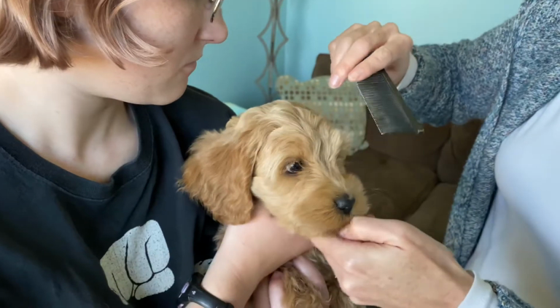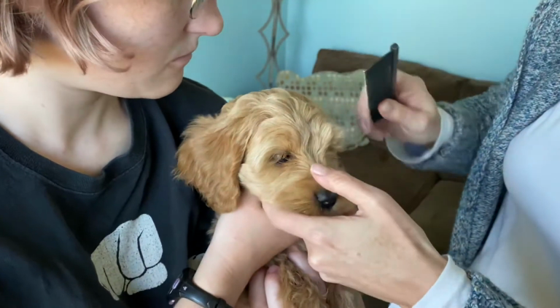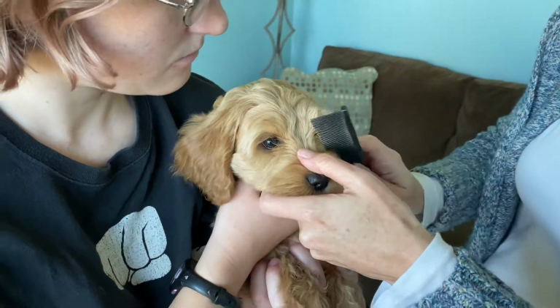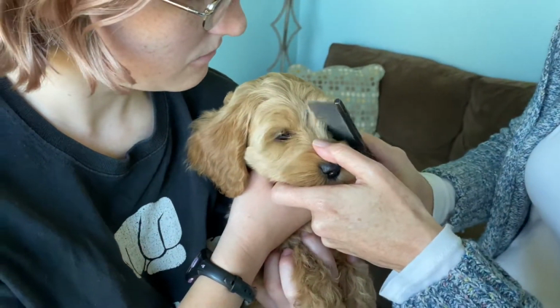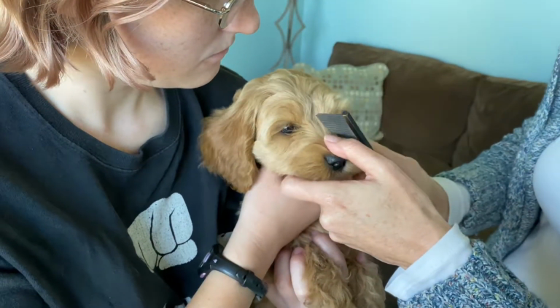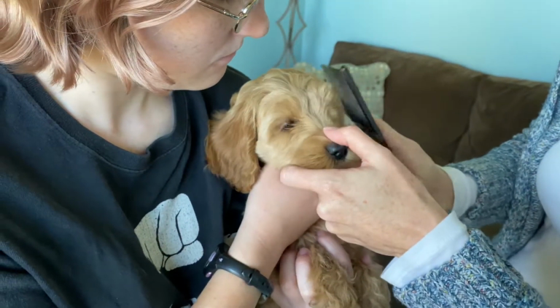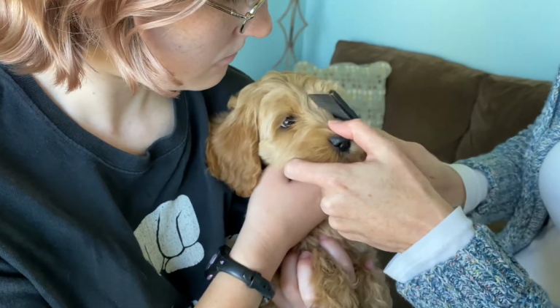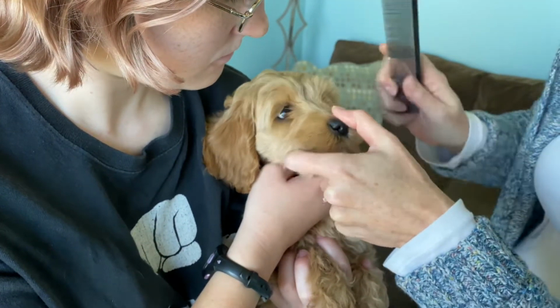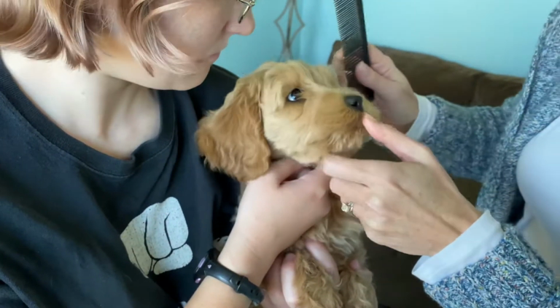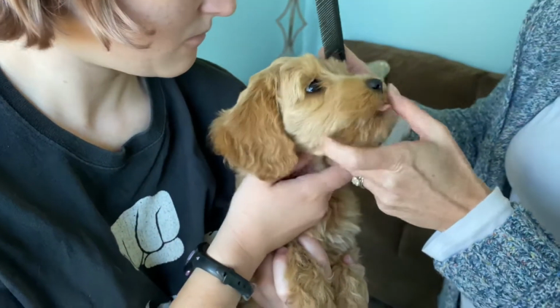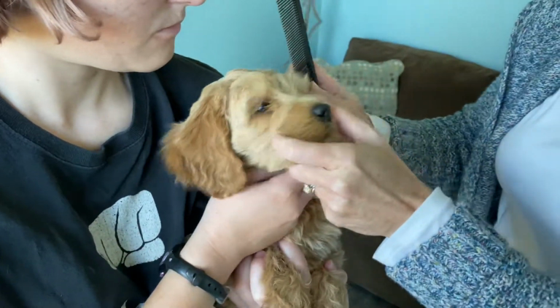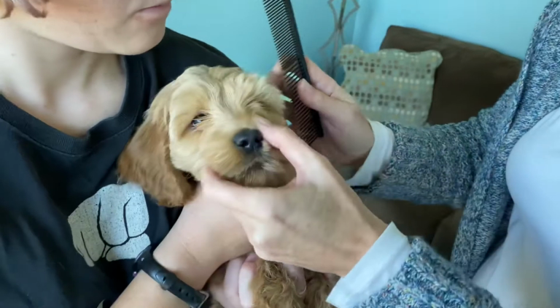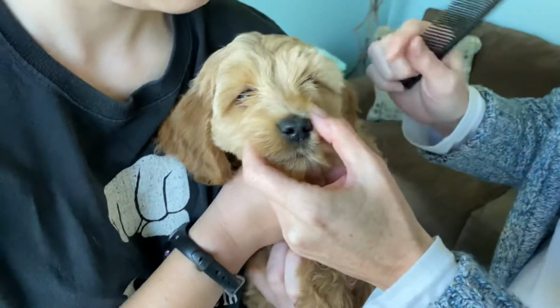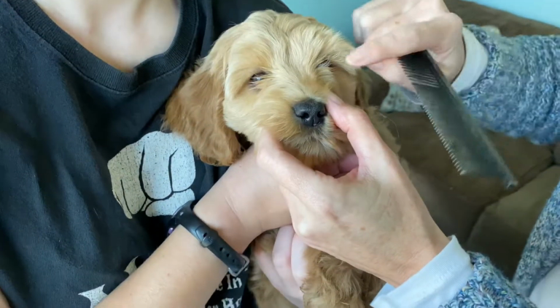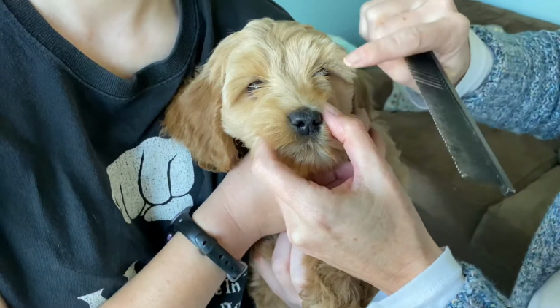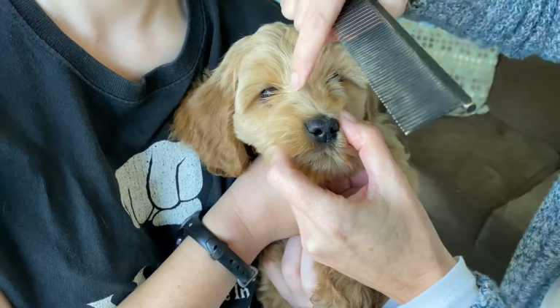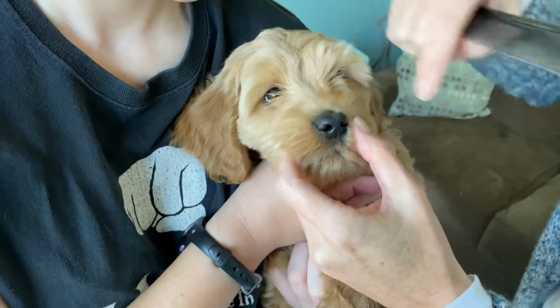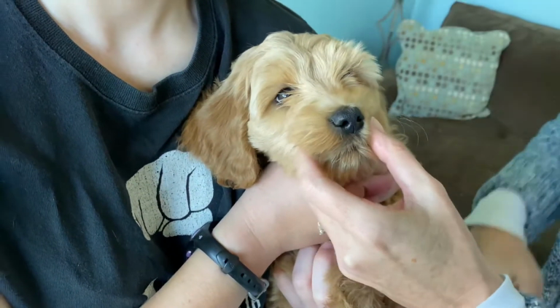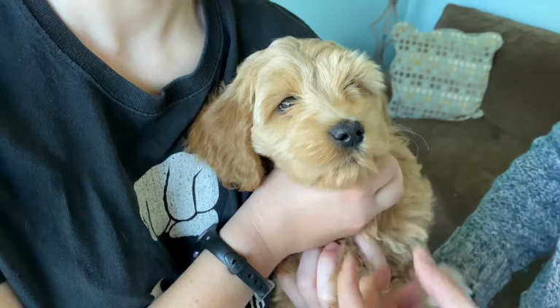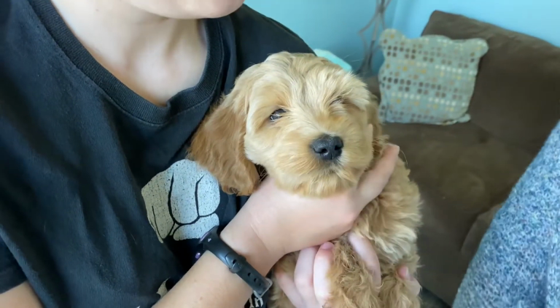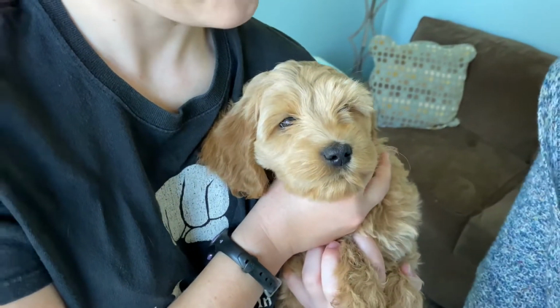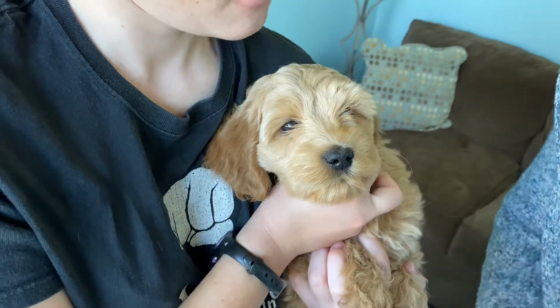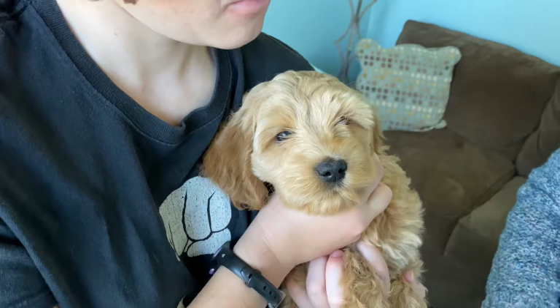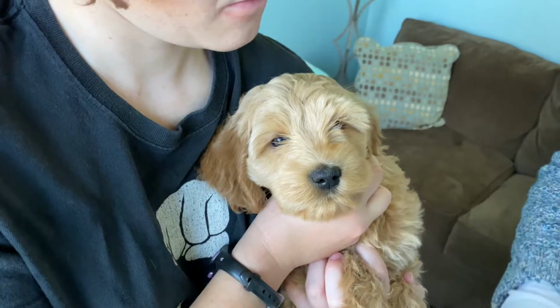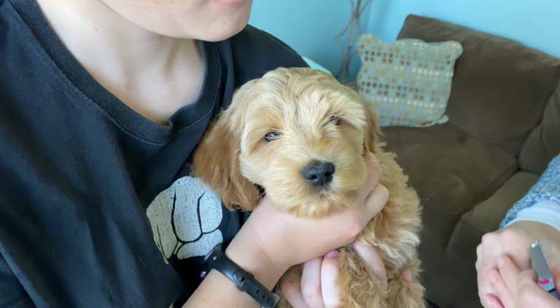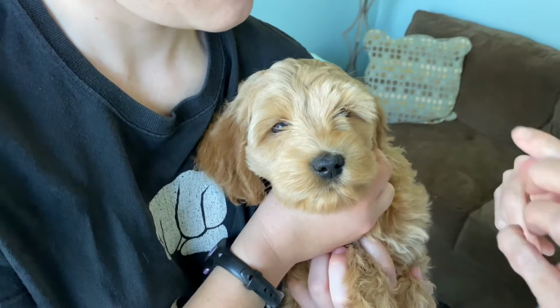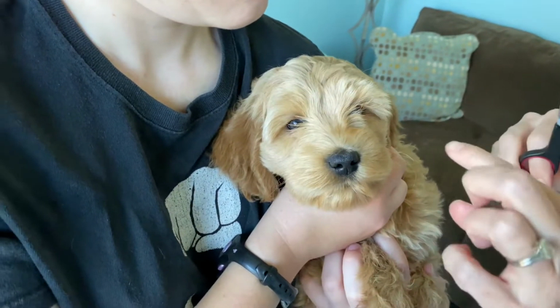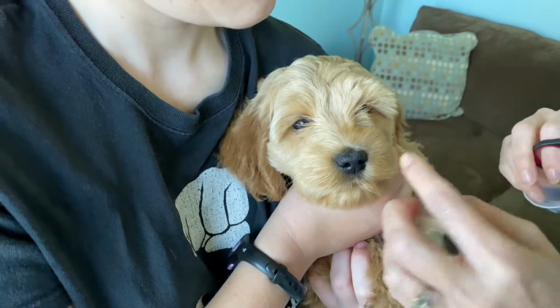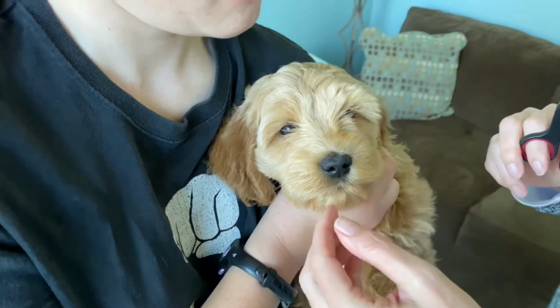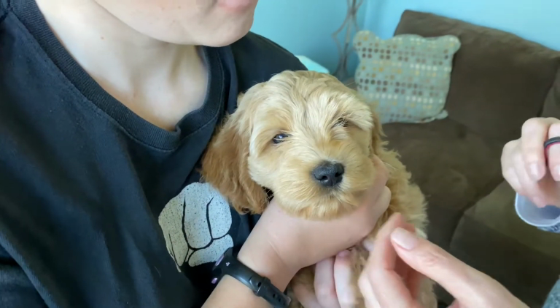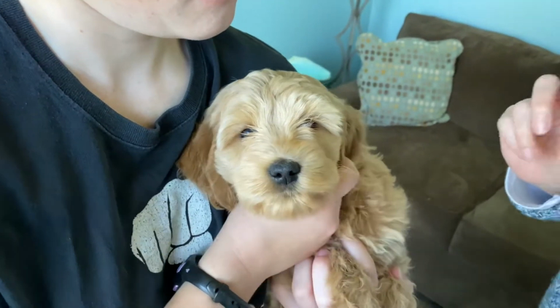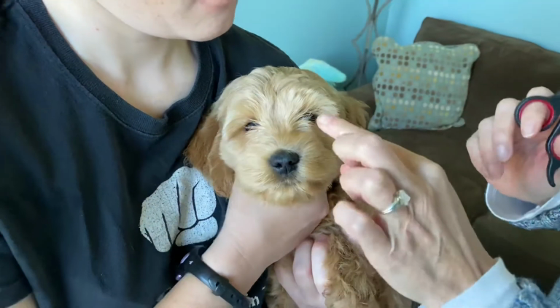Hi, I'm Elena. This is Anna and this right here is Autumn — her new name is gonna be Ella. We have a metal comb, ball tip shears, and these are thinning shears.